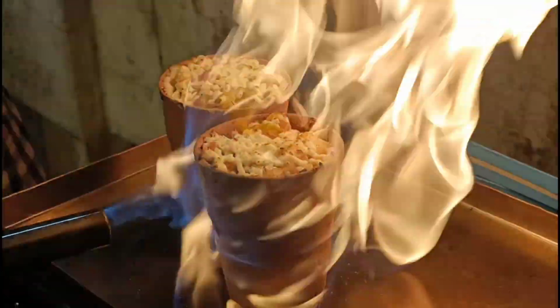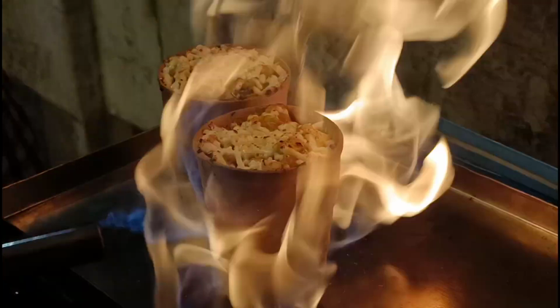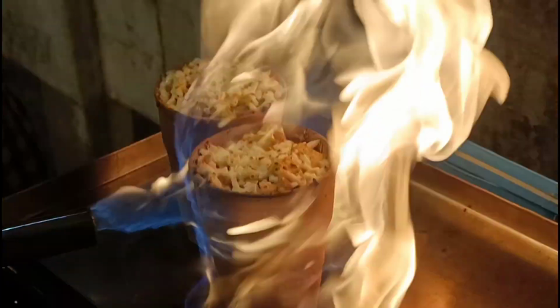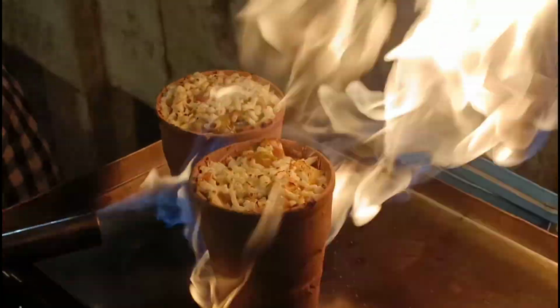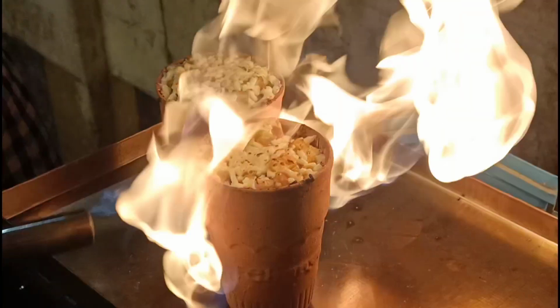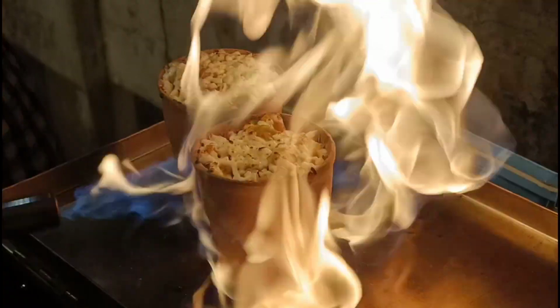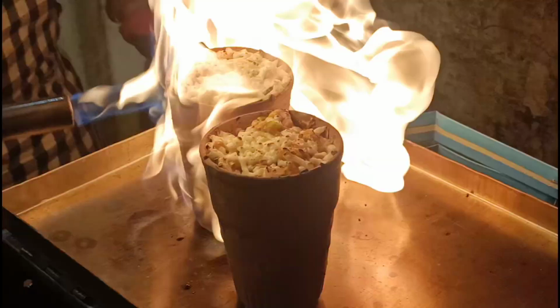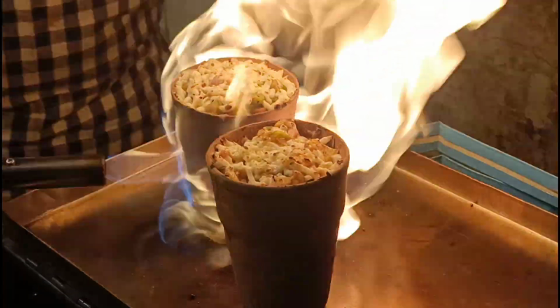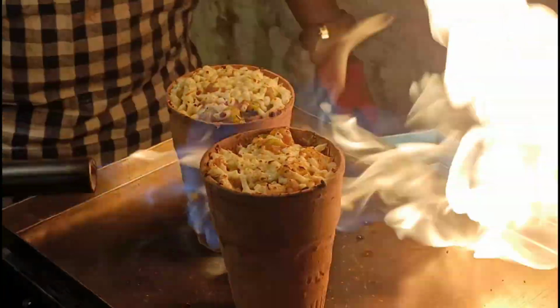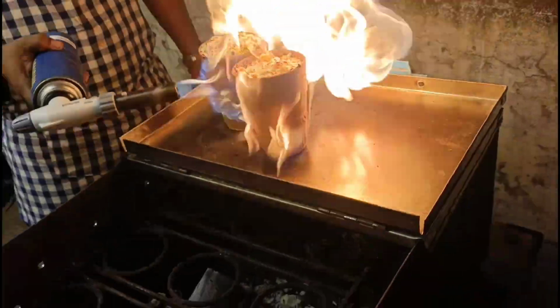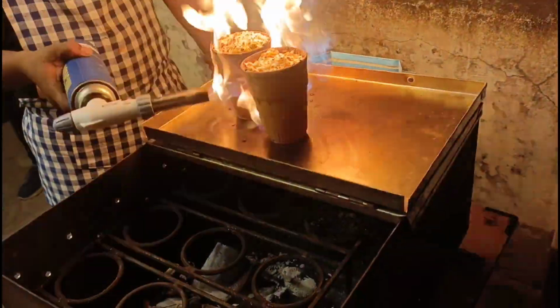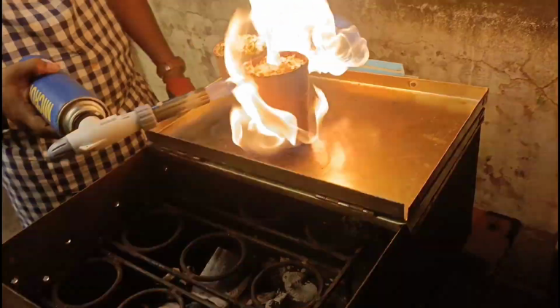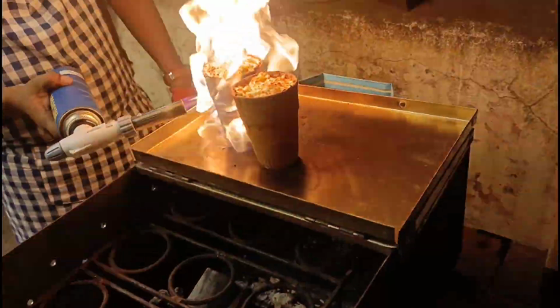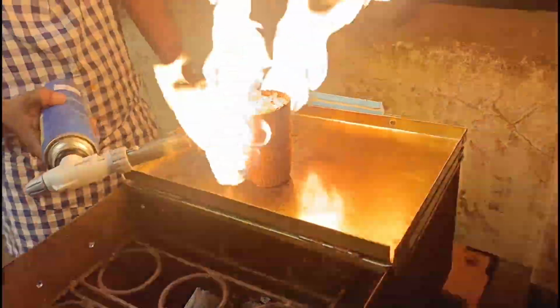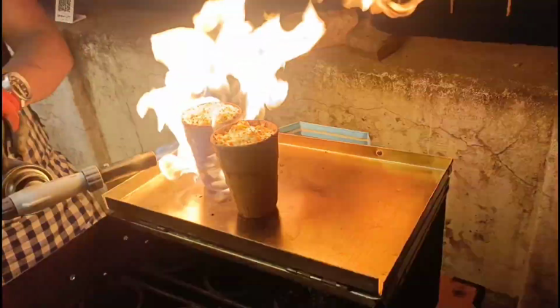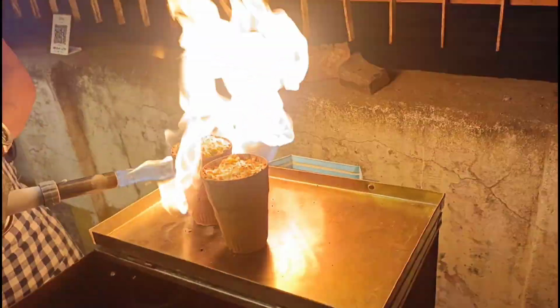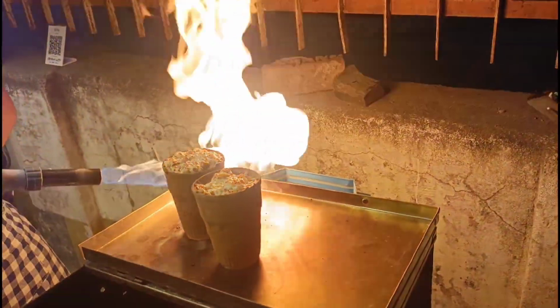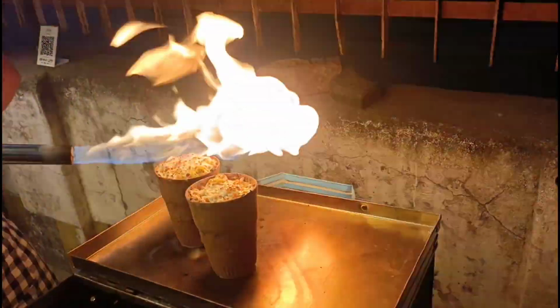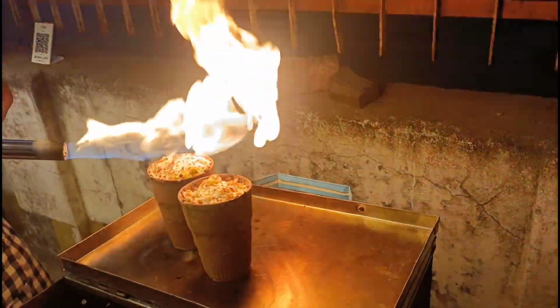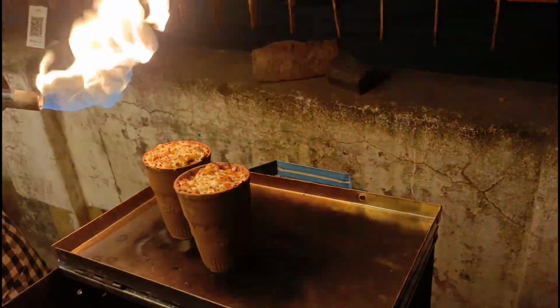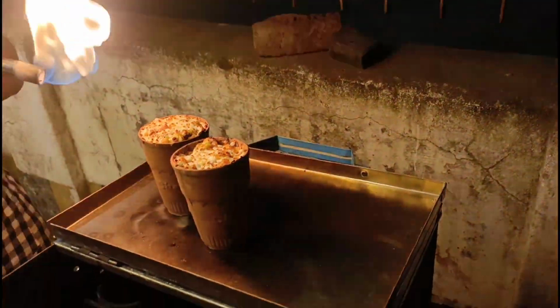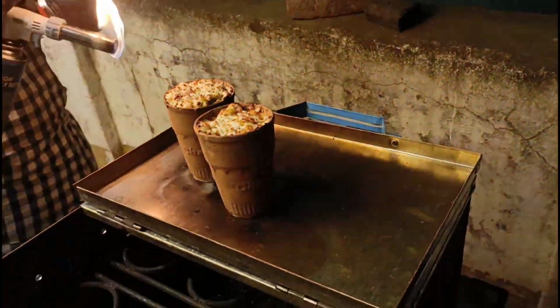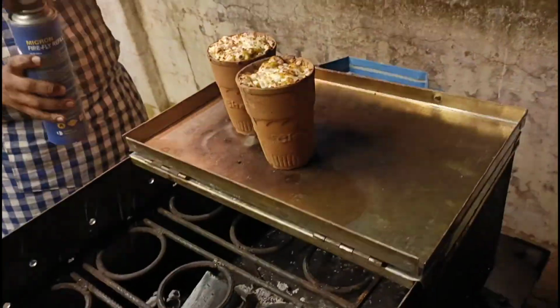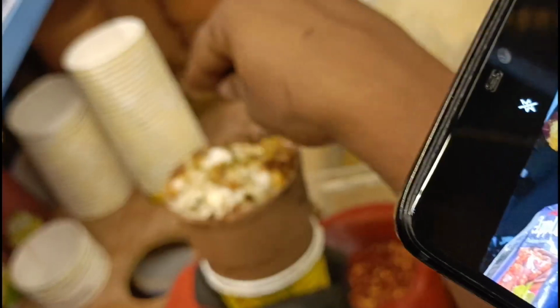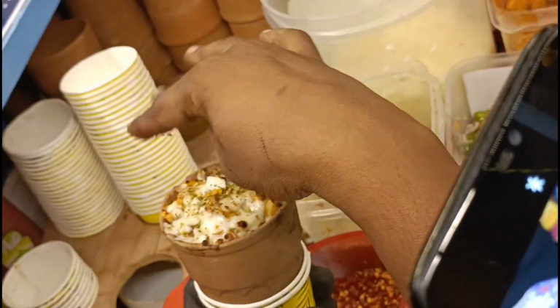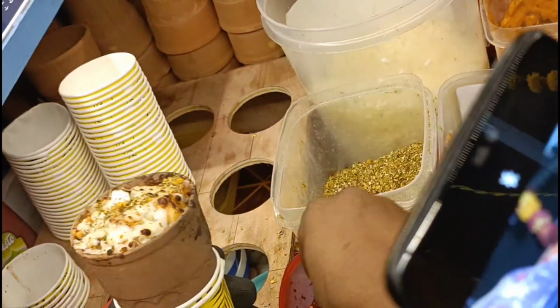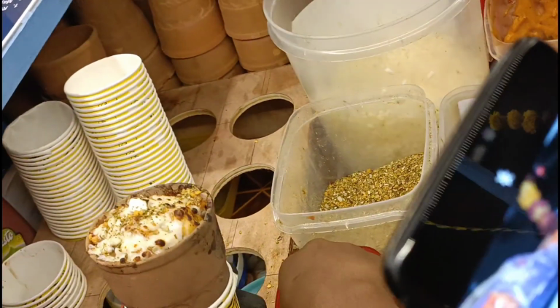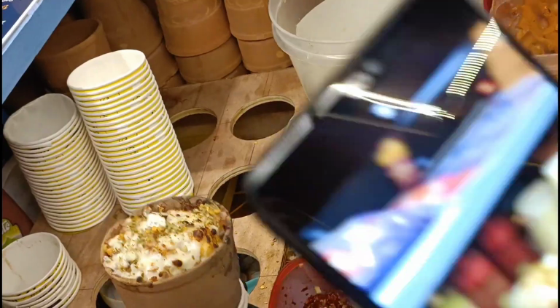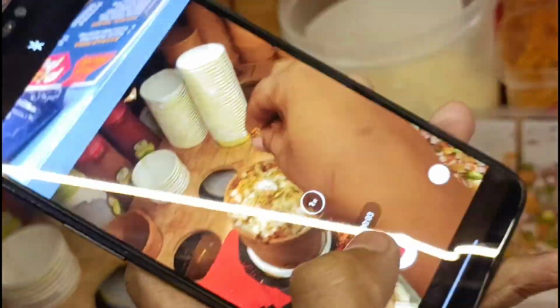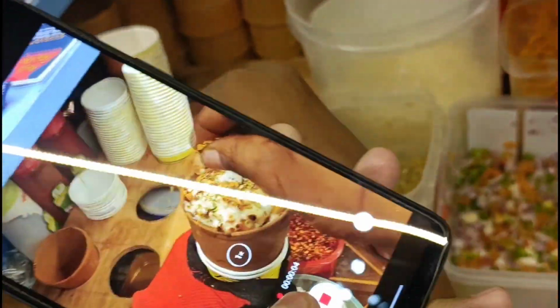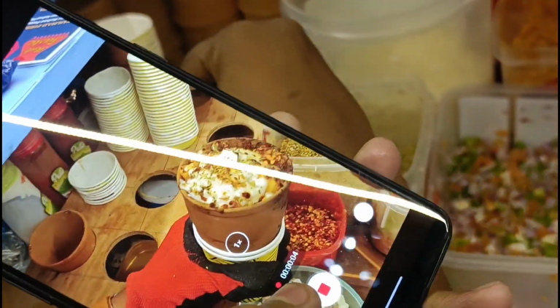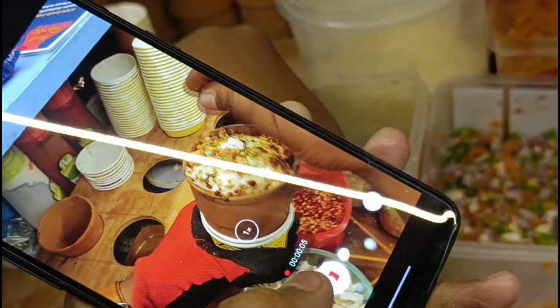Thank you! Aur agar aap Yavatmal aate ho, to please Pizza Puzzle ko ek baar visit karna. Unhone last mein stuffing ke liye chili flakes aur unka special masala bhi daala tha.